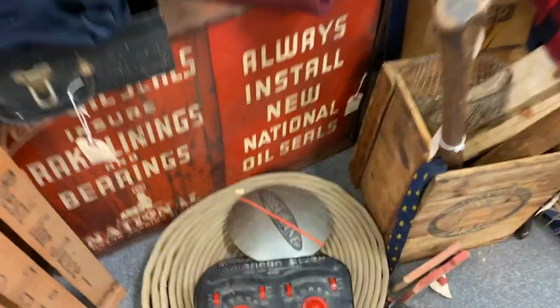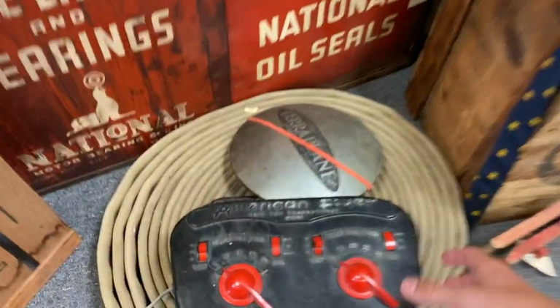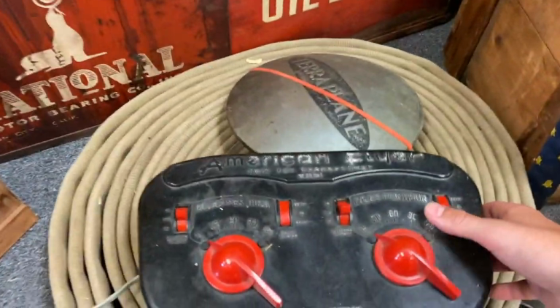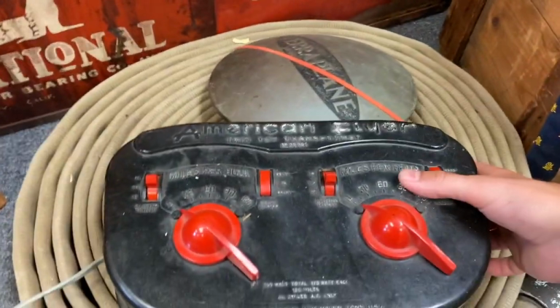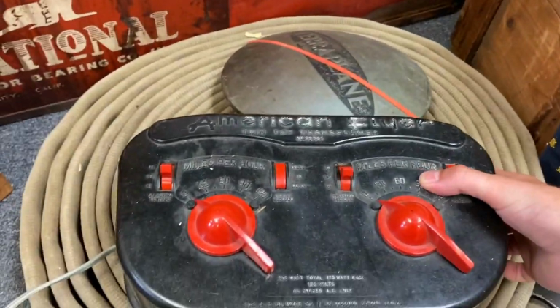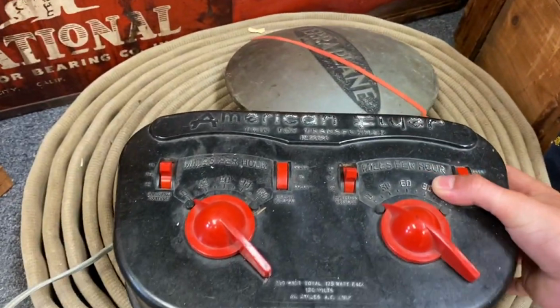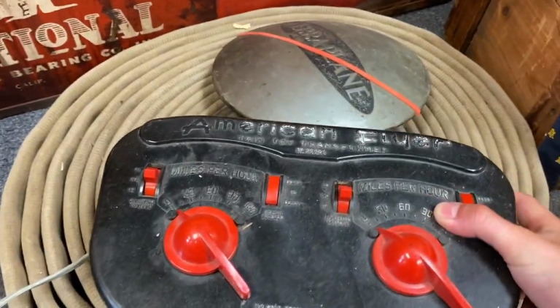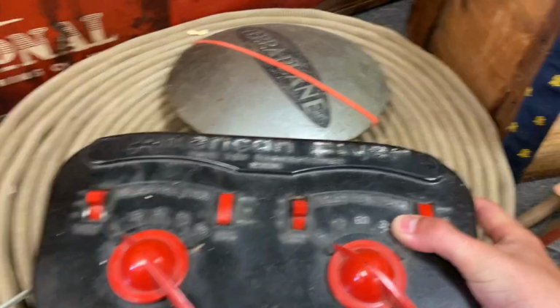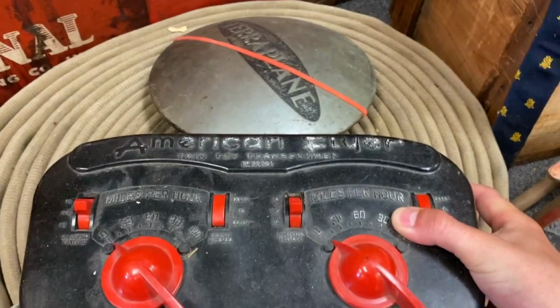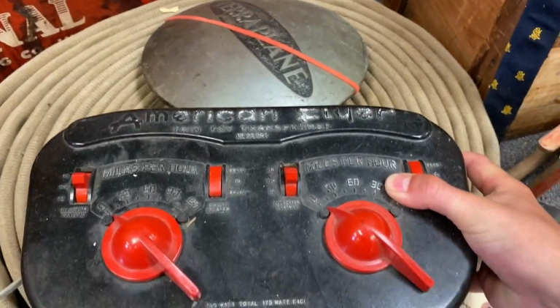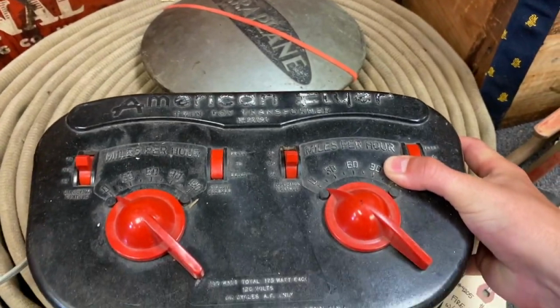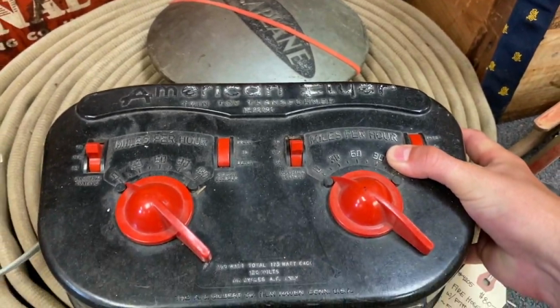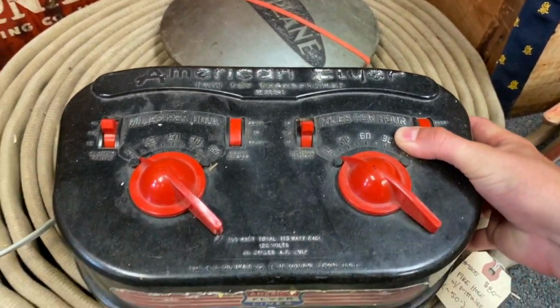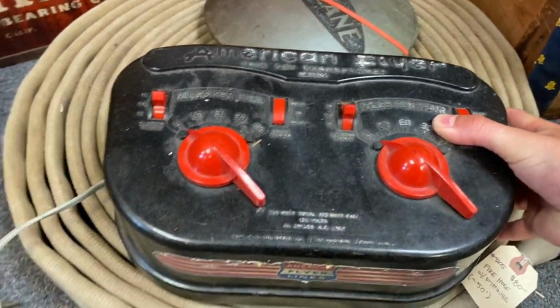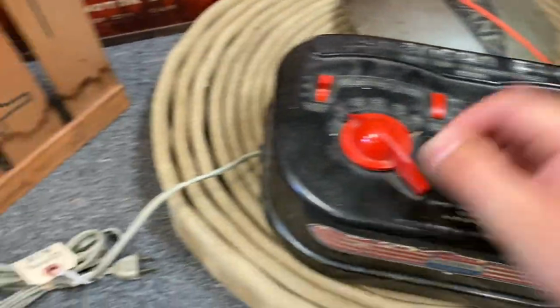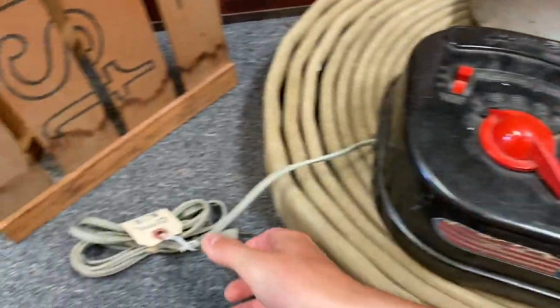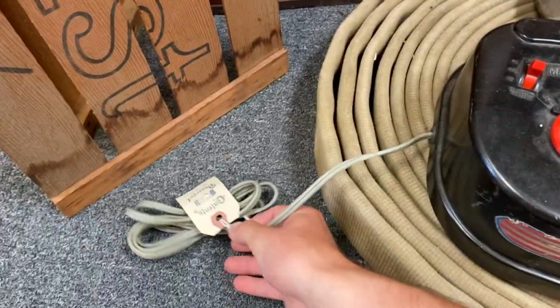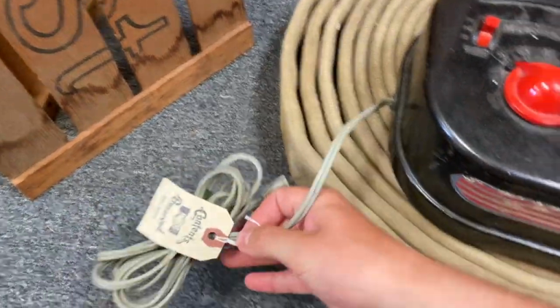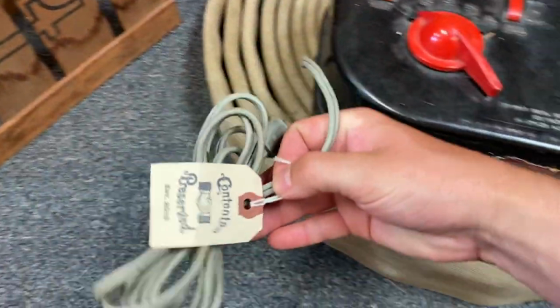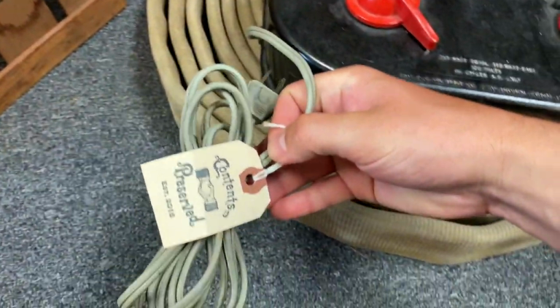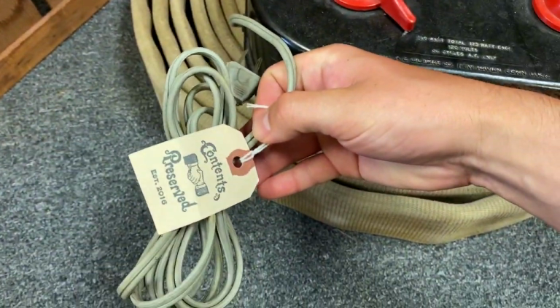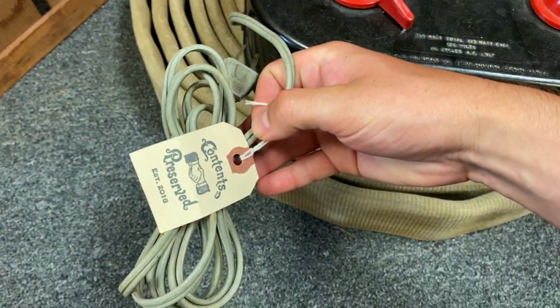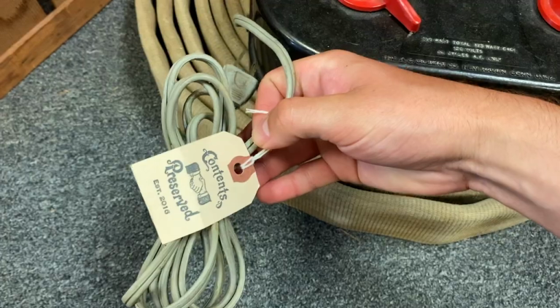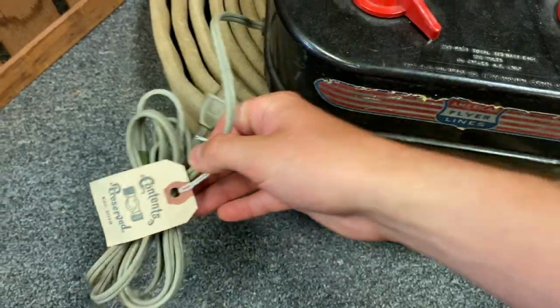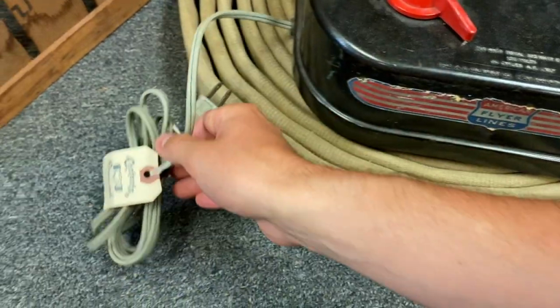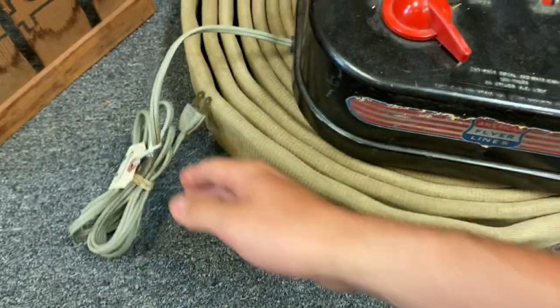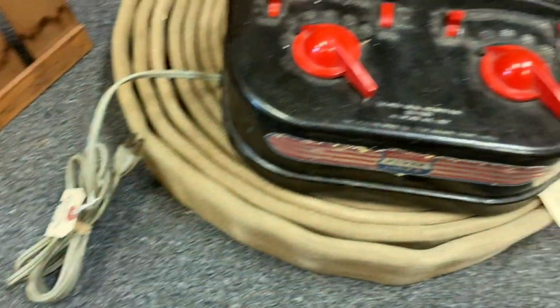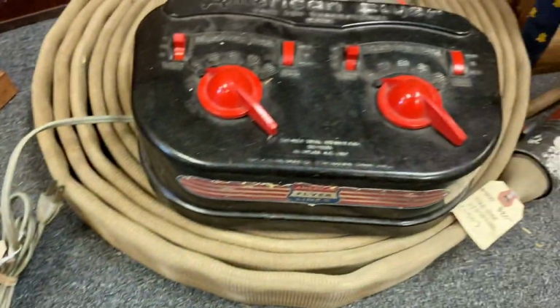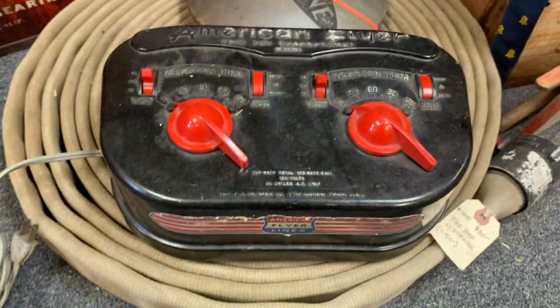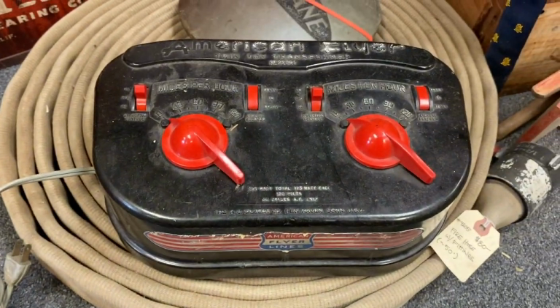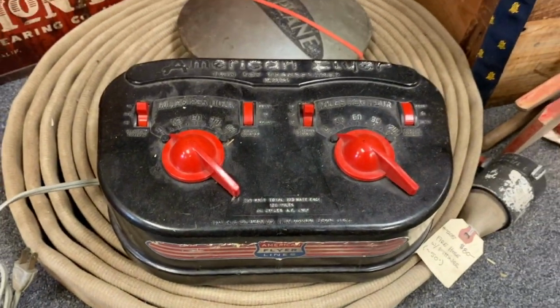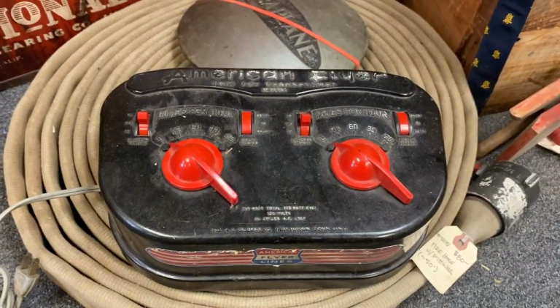Here's another vendor which doesn't carry model train stuff, however they did have this vintage American Flyer controller which was actually sold at another antique store at some point, funny enough.